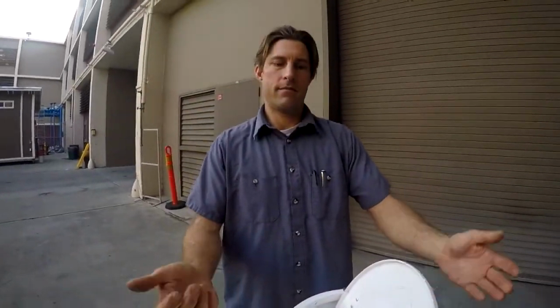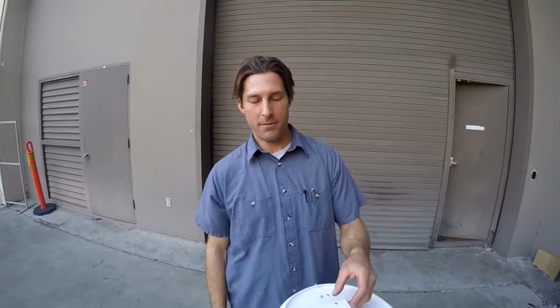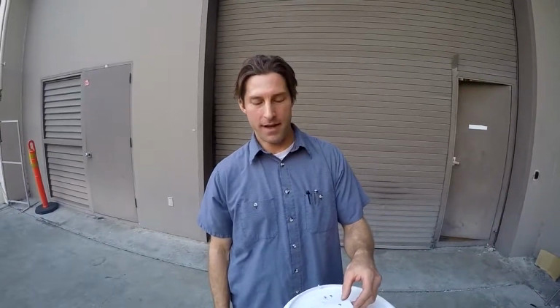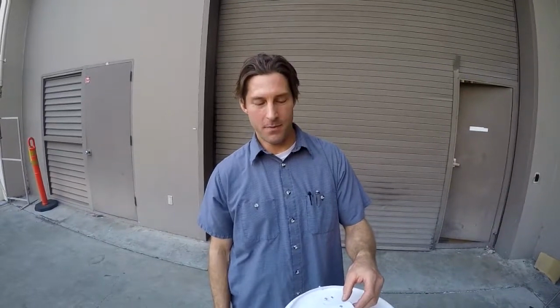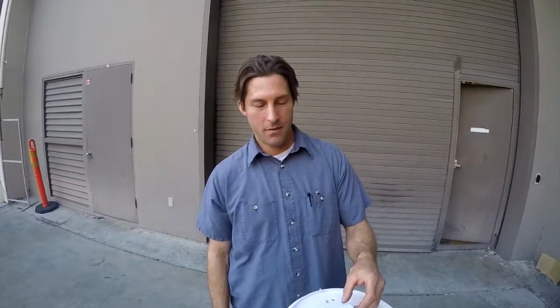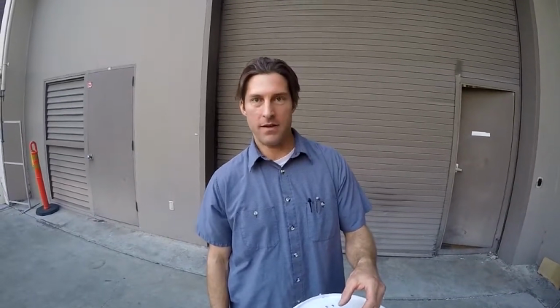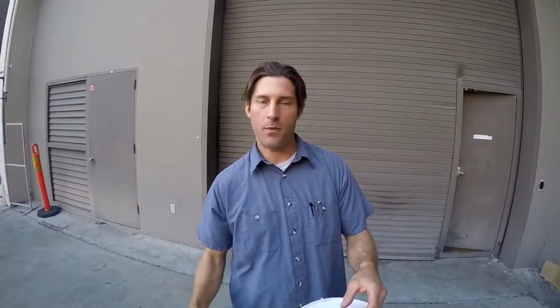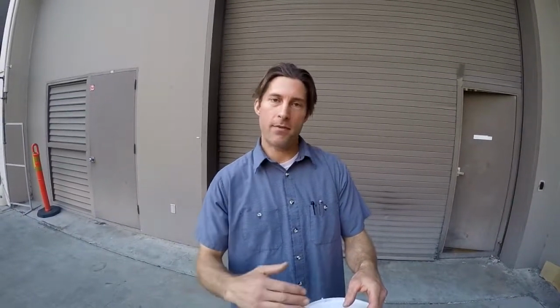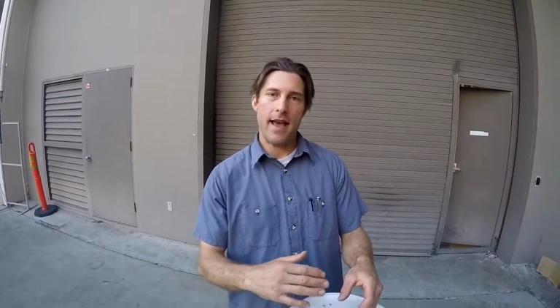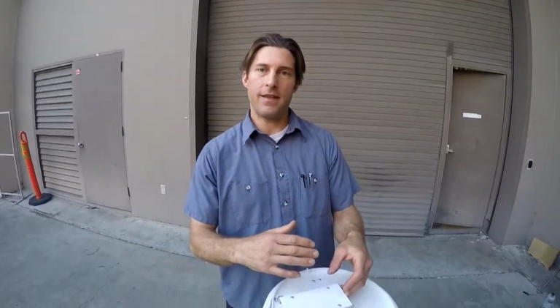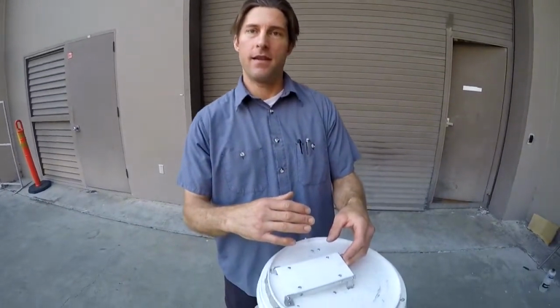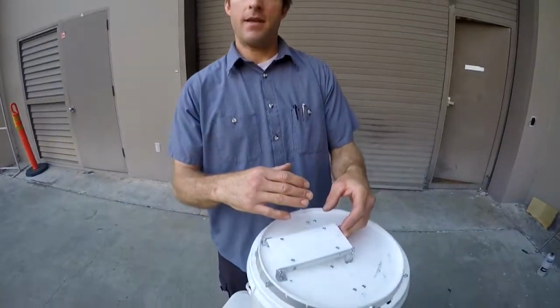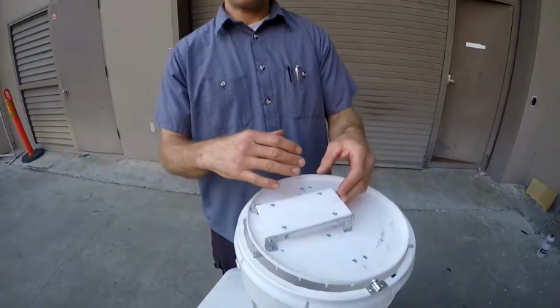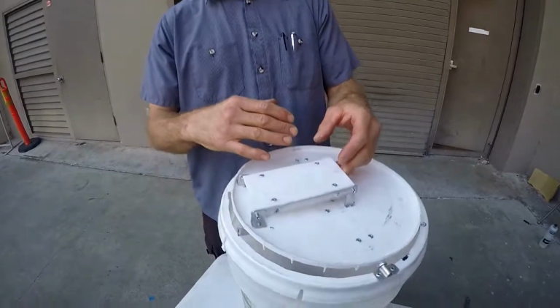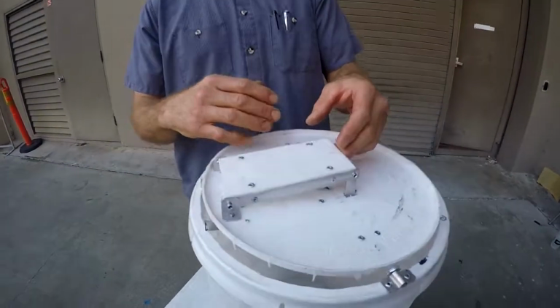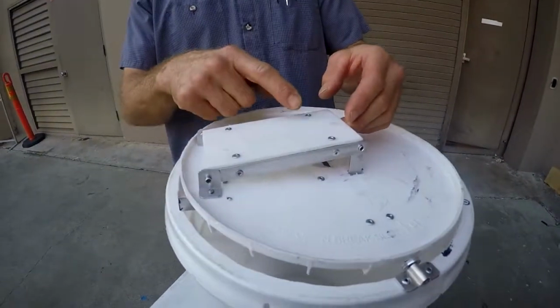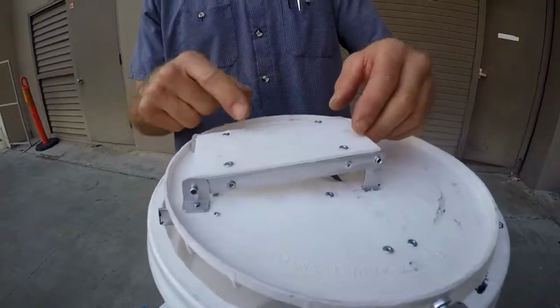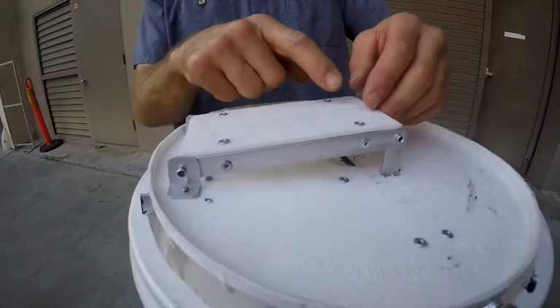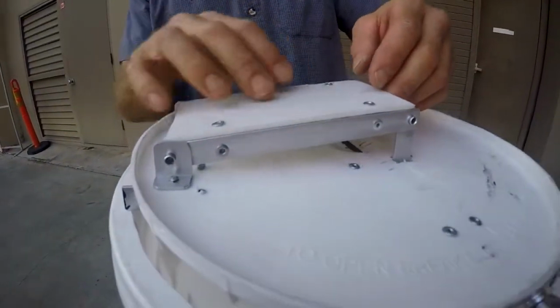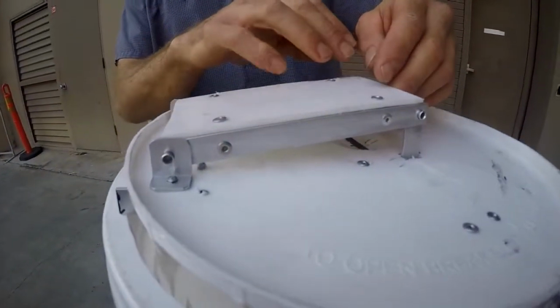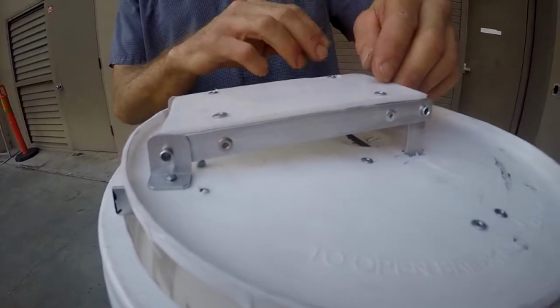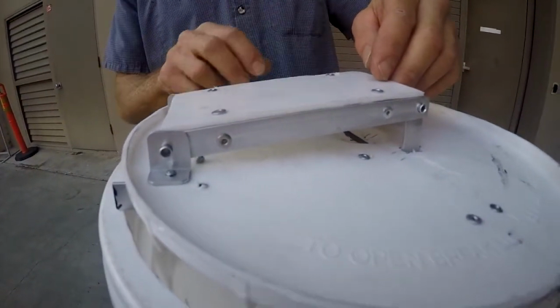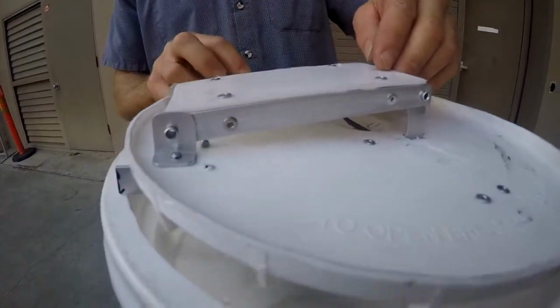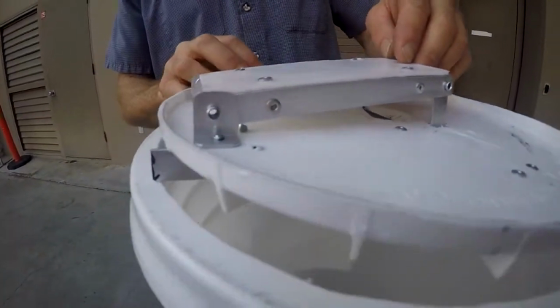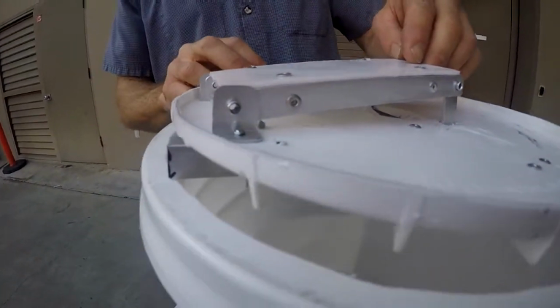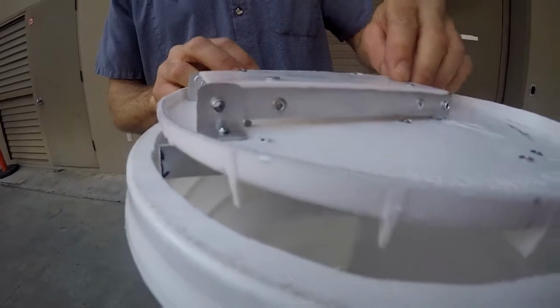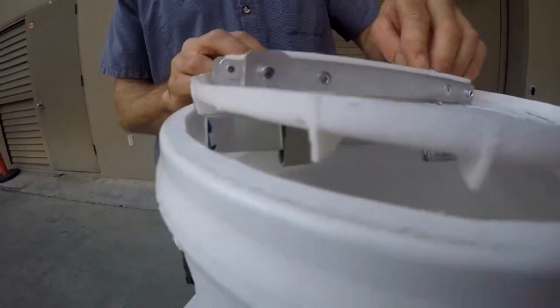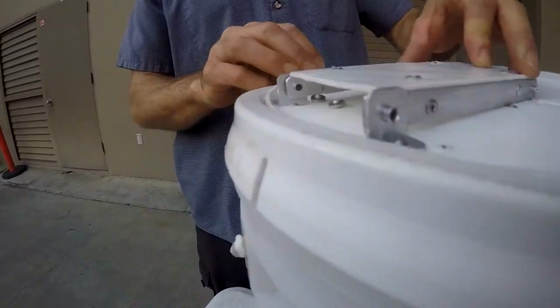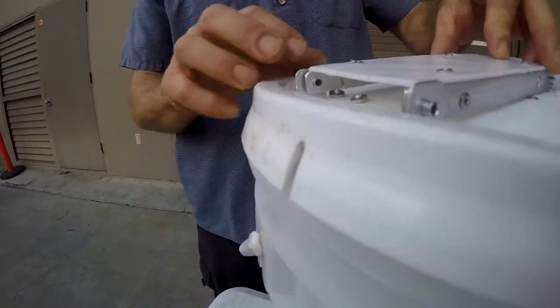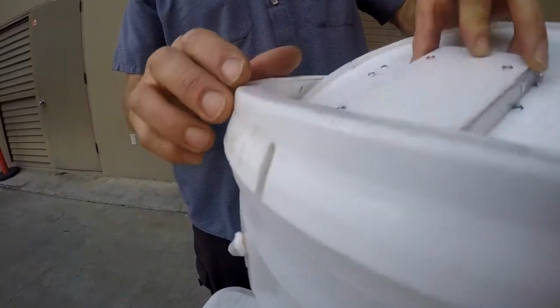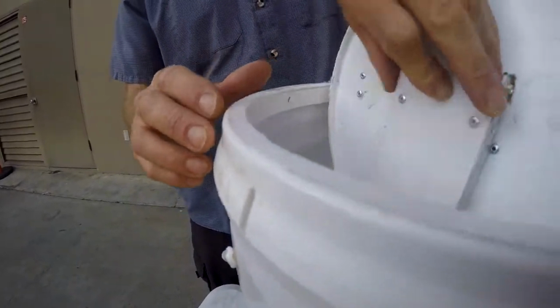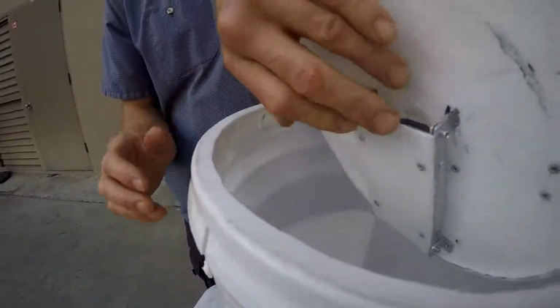The principle of our mechanism was to have the weight of the rat activate the trap door itself. As you can see here, we have a trap door where the rat could walk up, and when their weight is centered over a certain point, the latch right here is released and then the trap door opens.